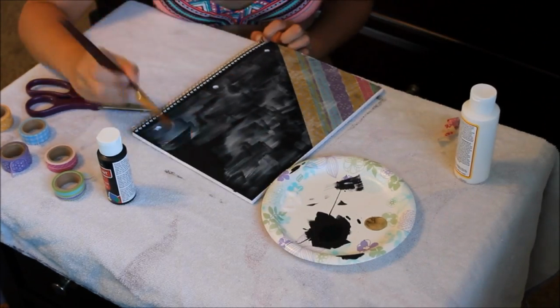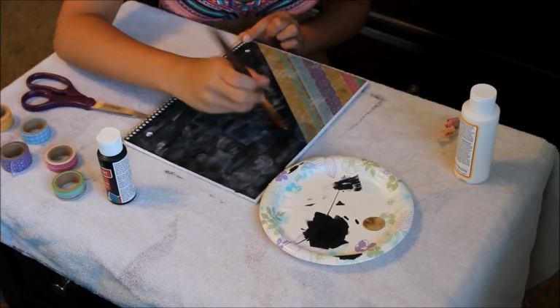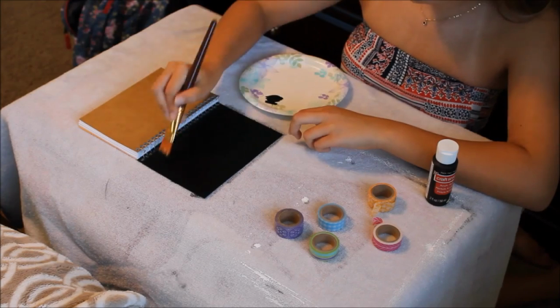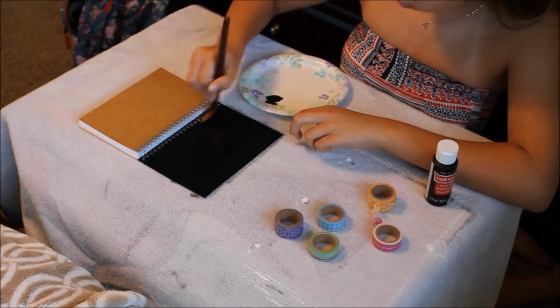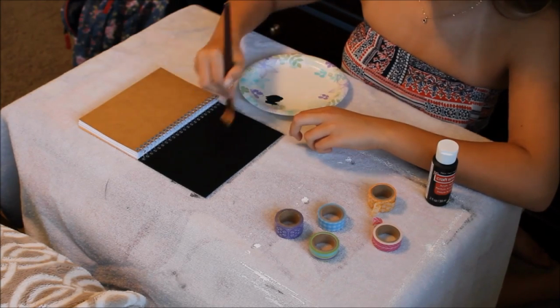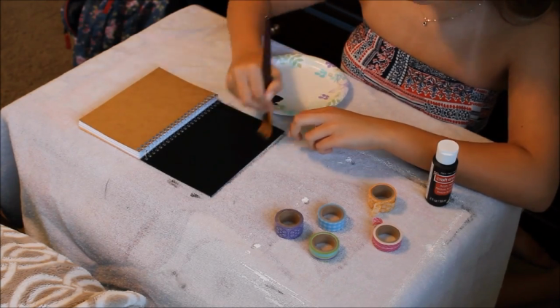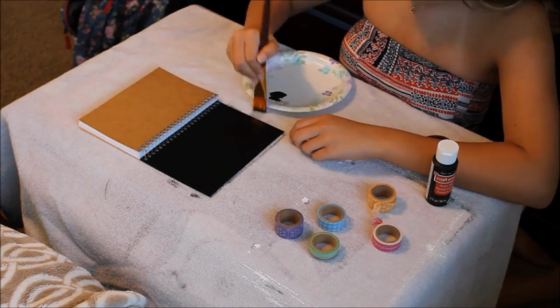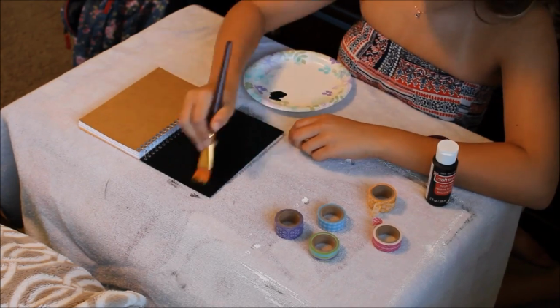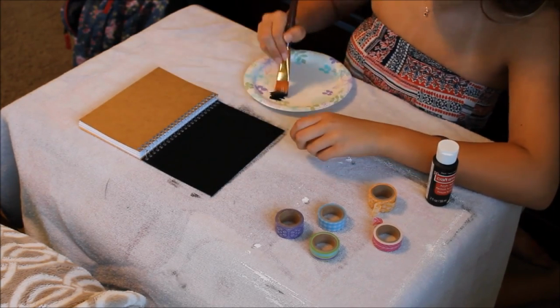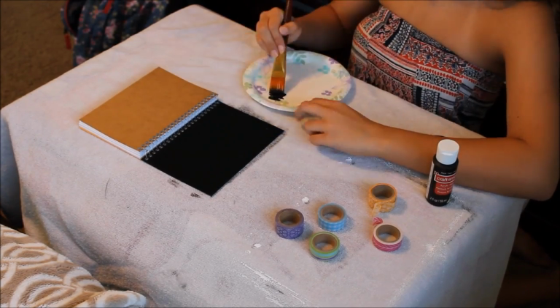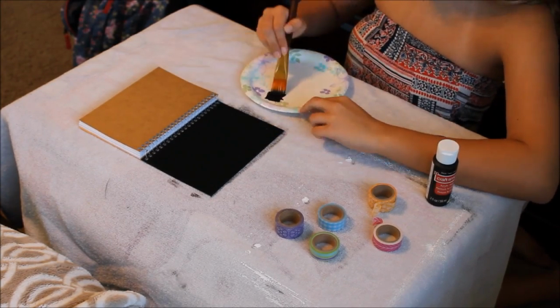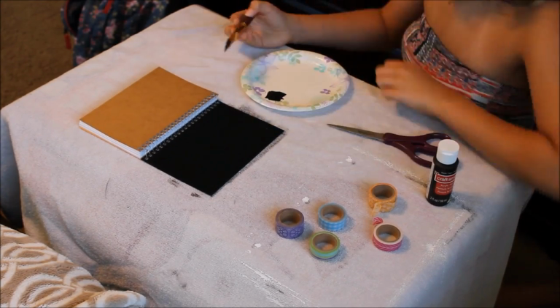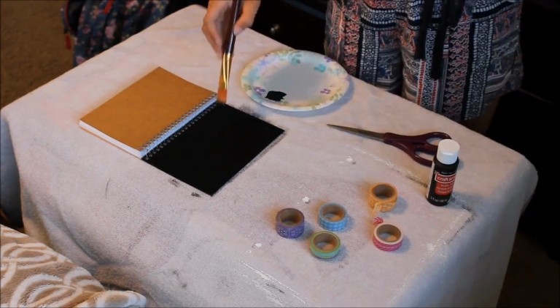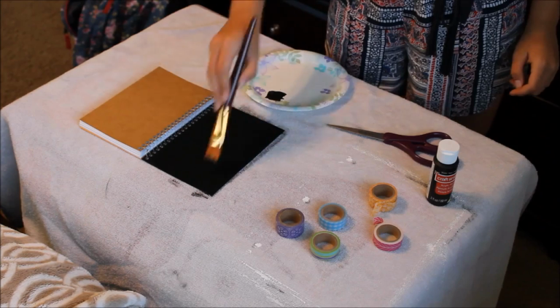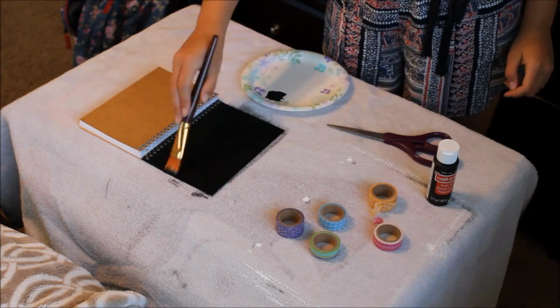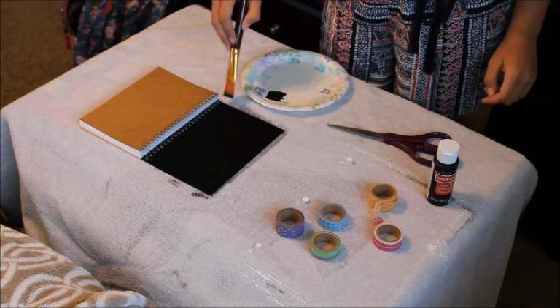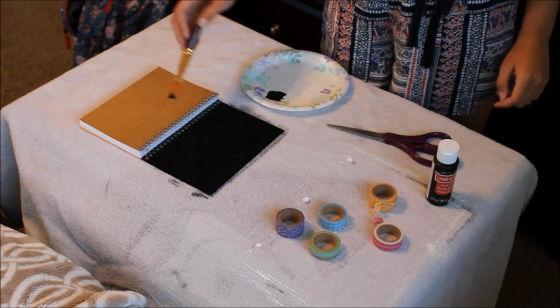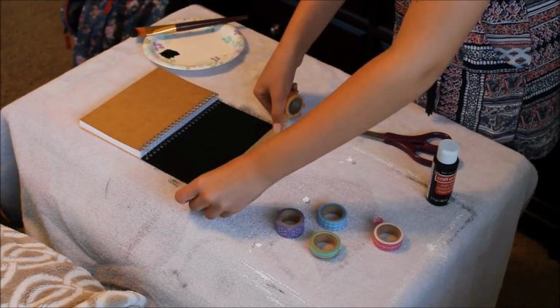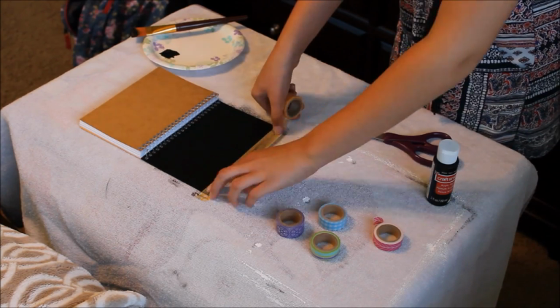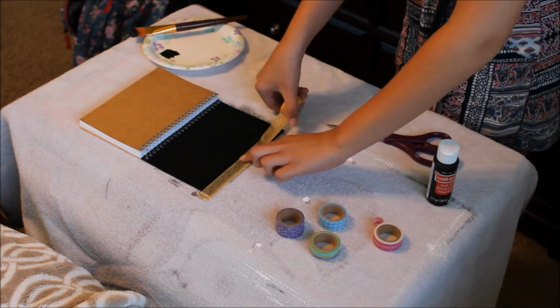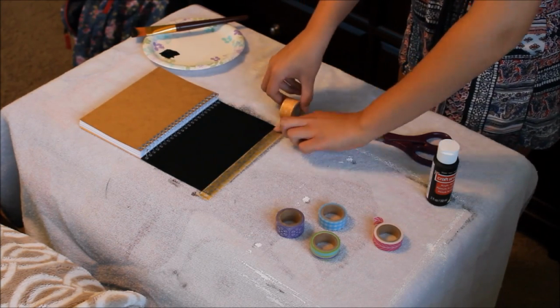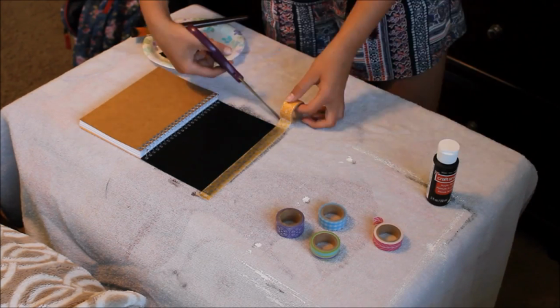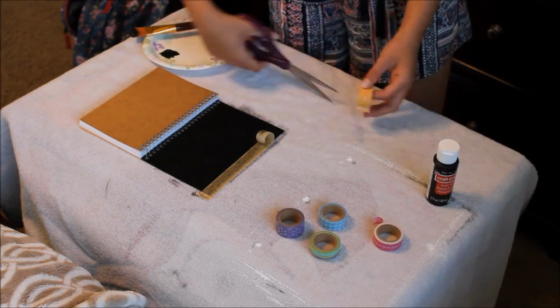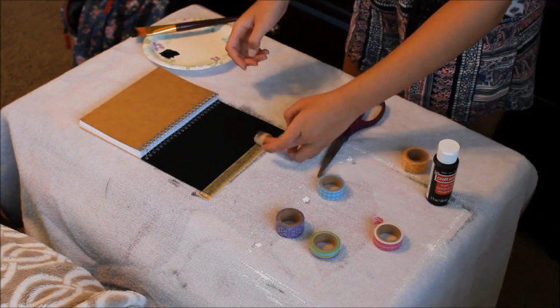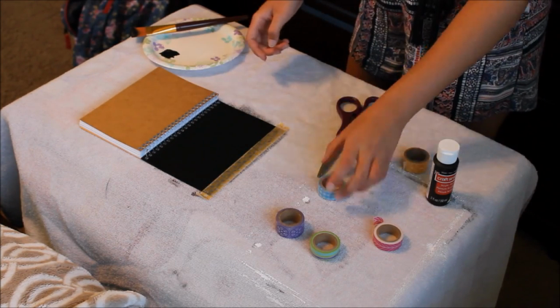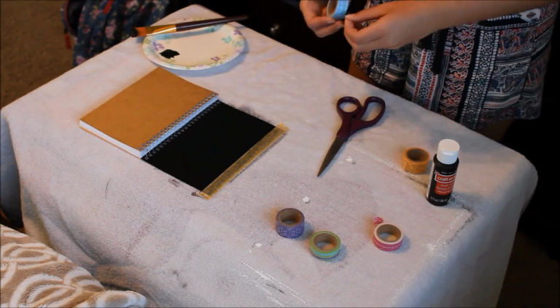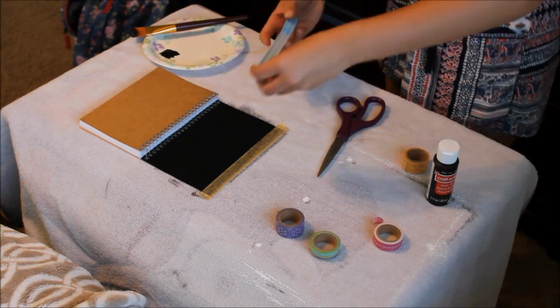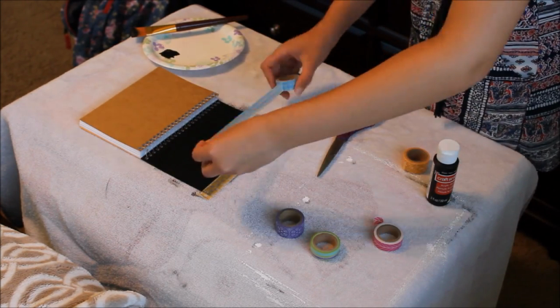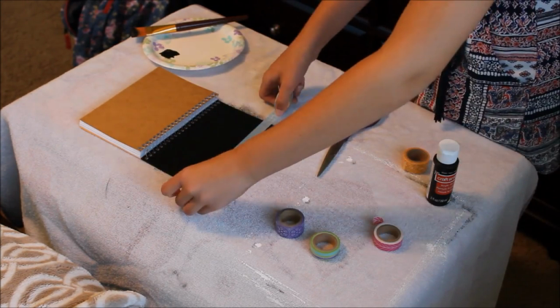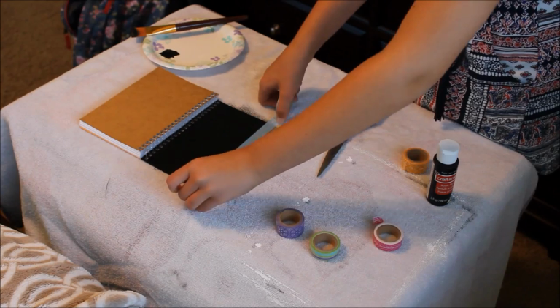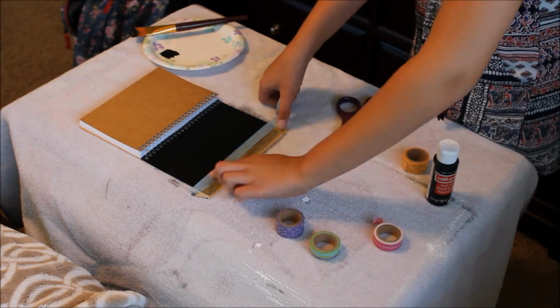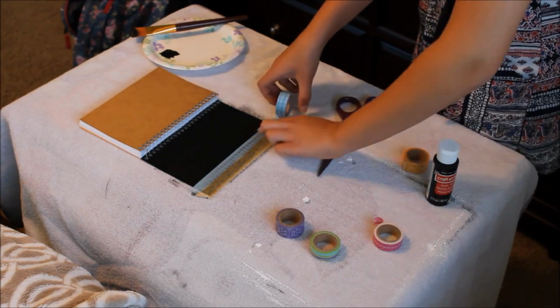Now, I know there are different materials for the notebook covers, so I tested it out on the plasticky type, and it worked just the same as like a cardboard notebook.